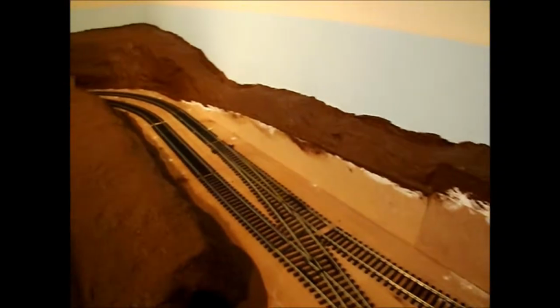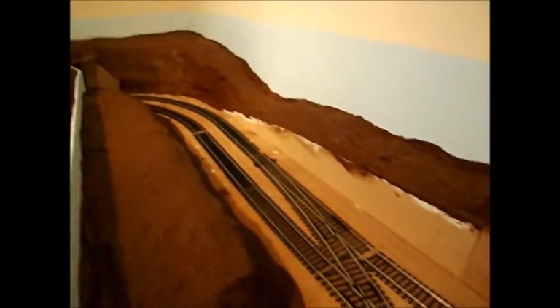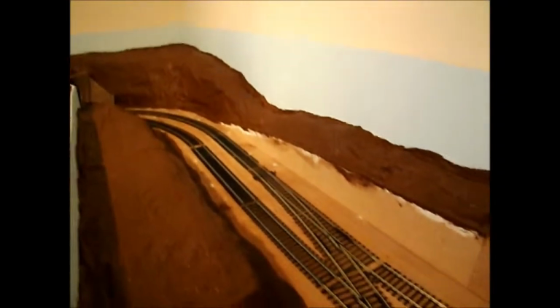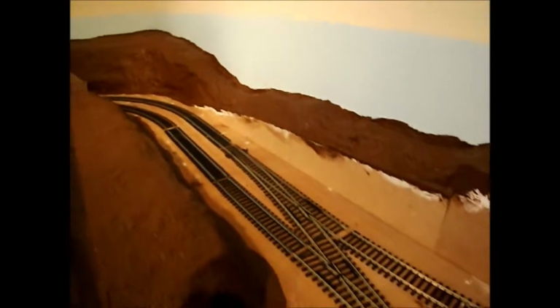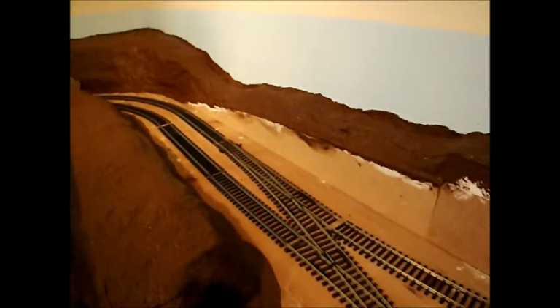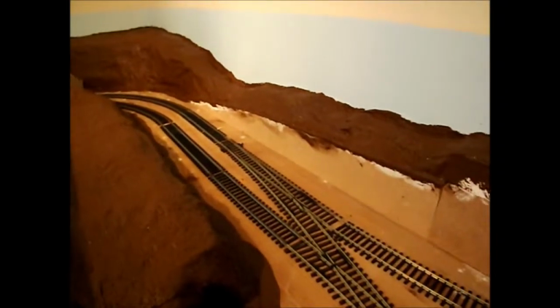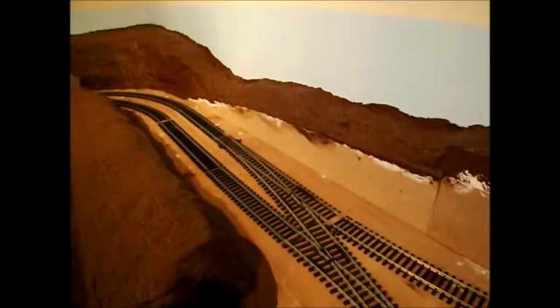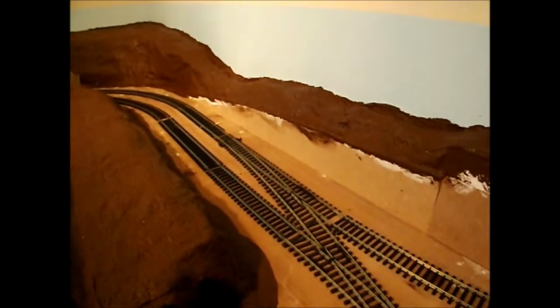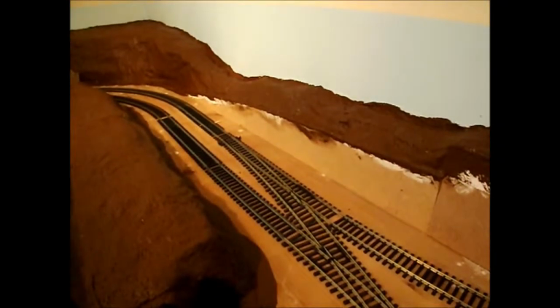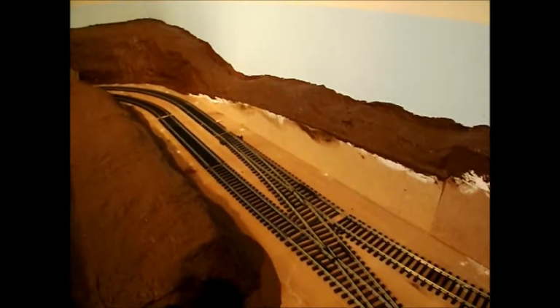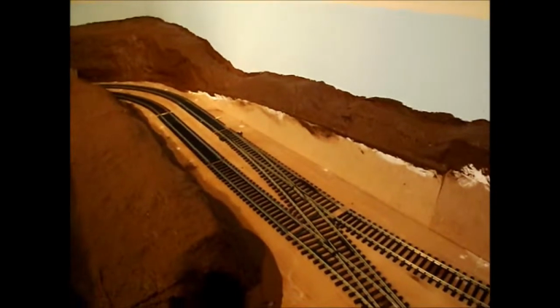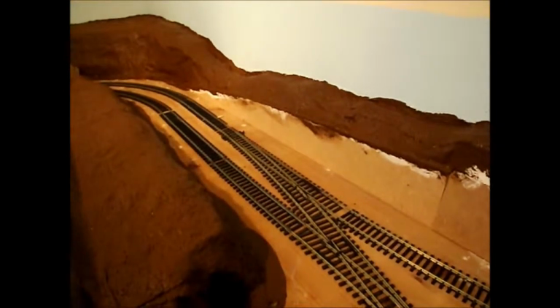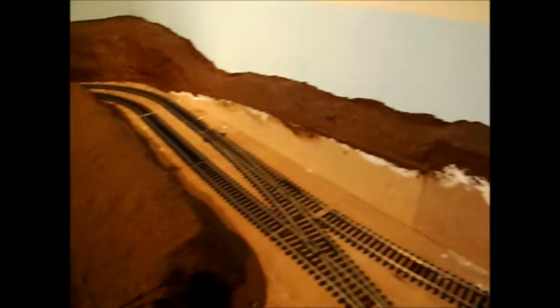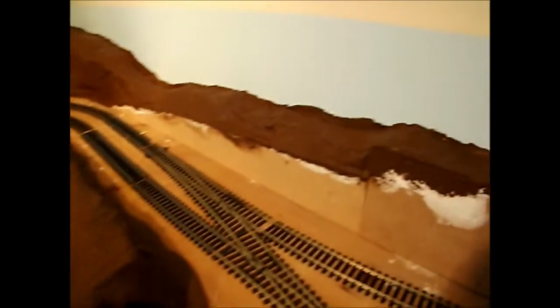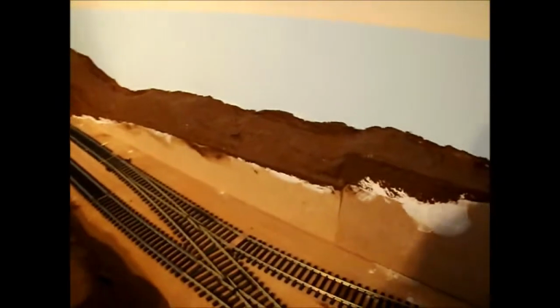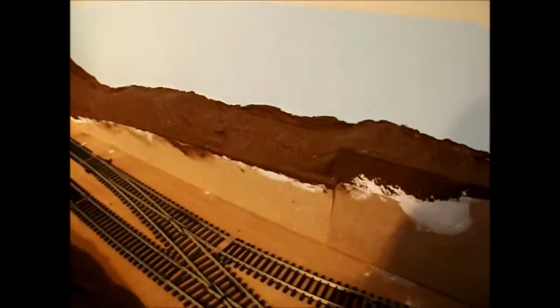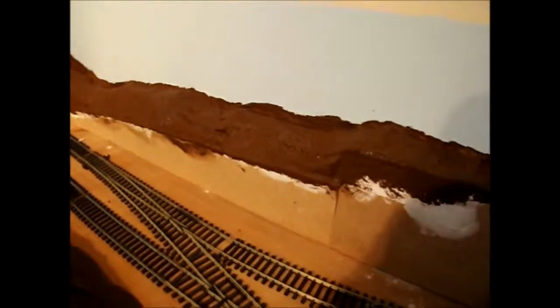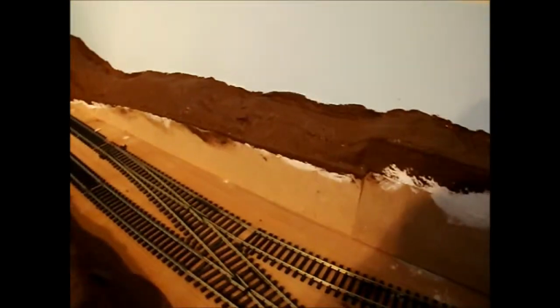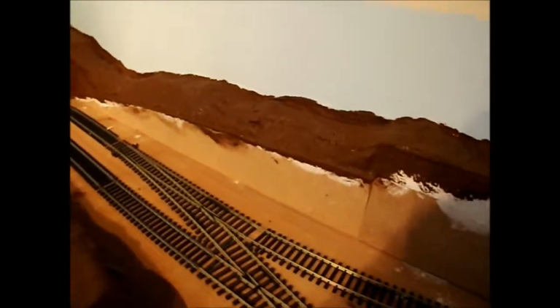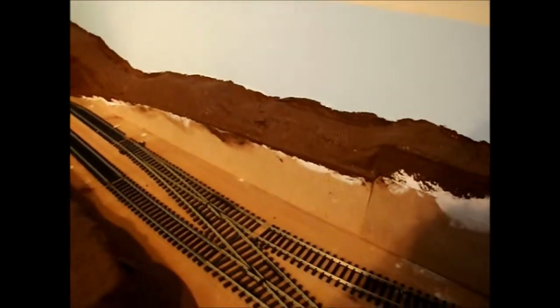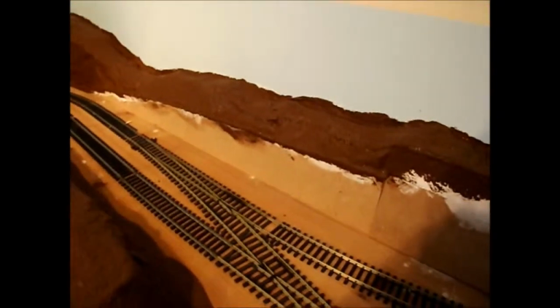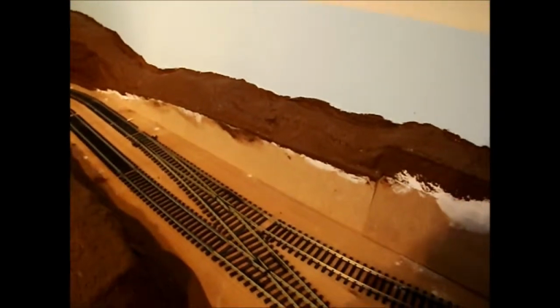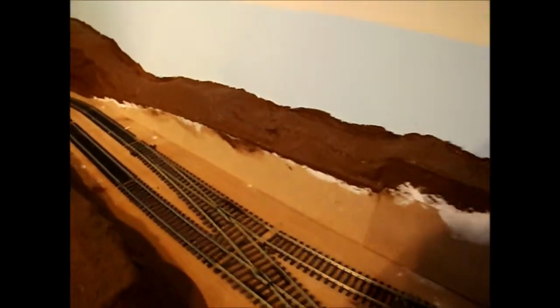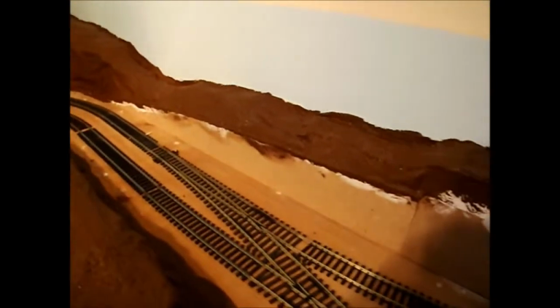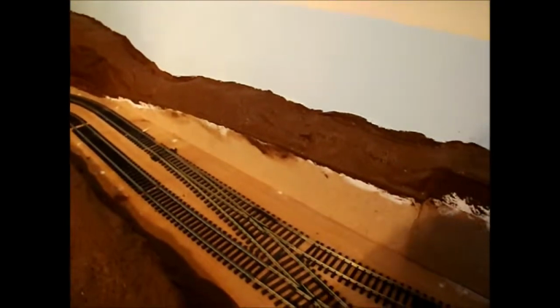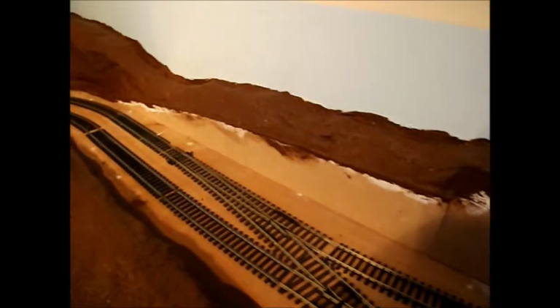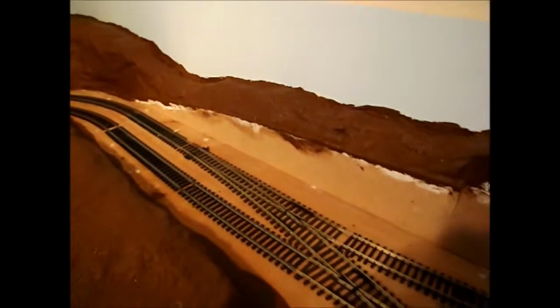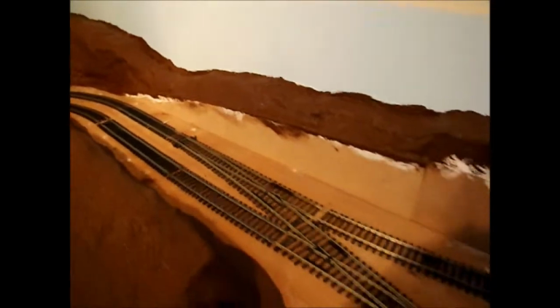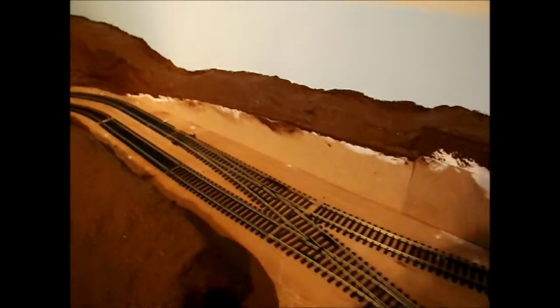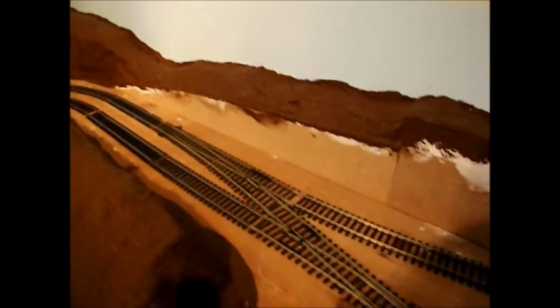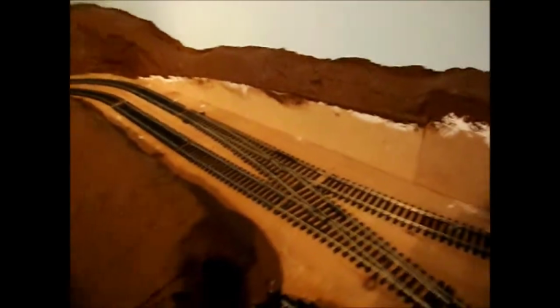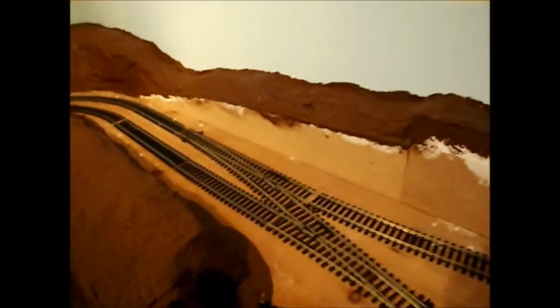My next job is going to be to repaint the blue to straighten these lines, and then once that's done I can move on to the next step of the Hornby Magazine and try that.